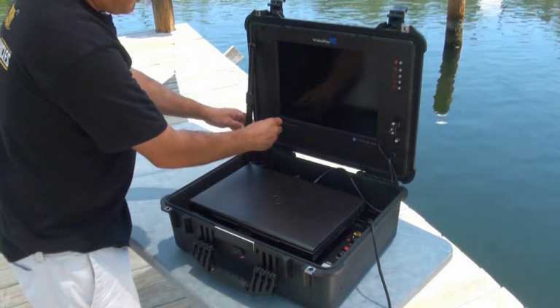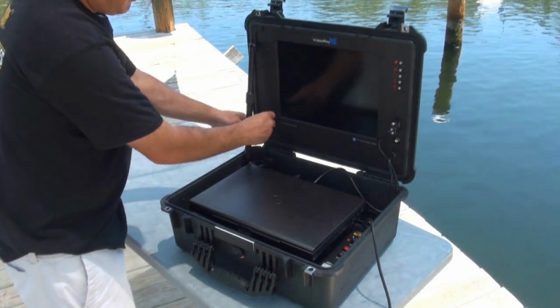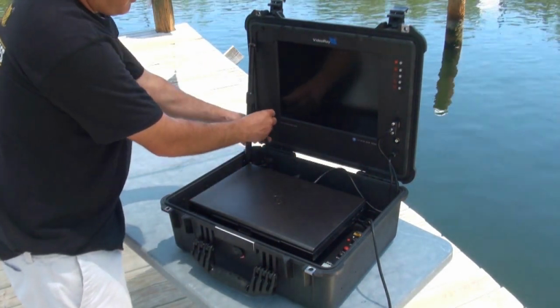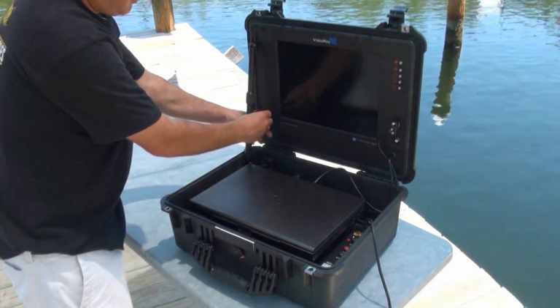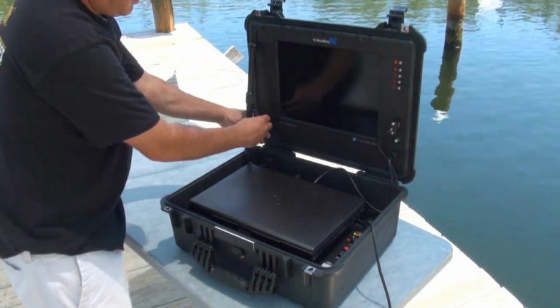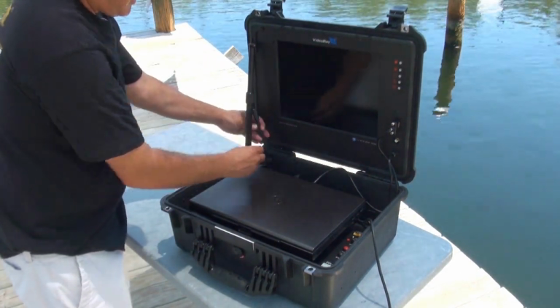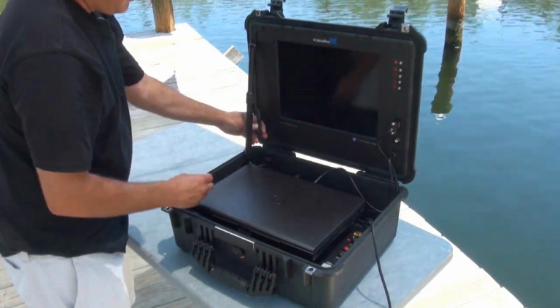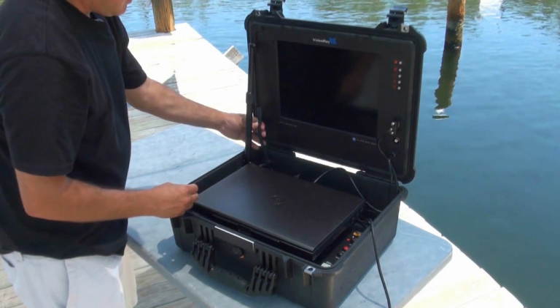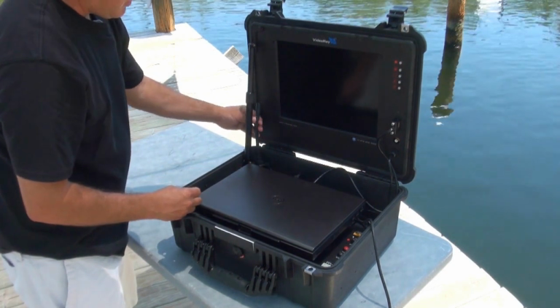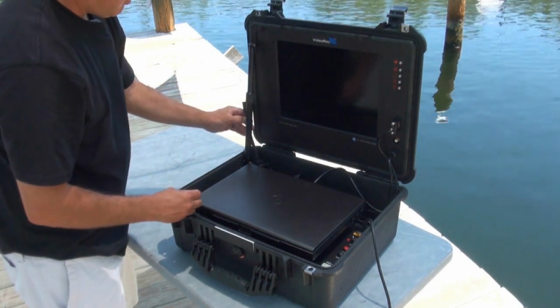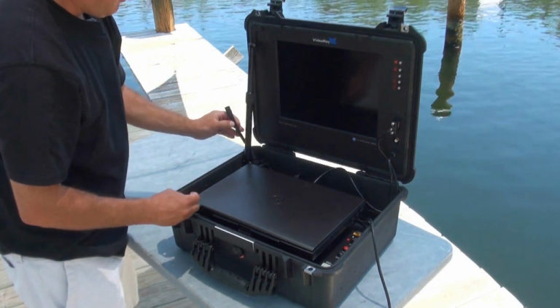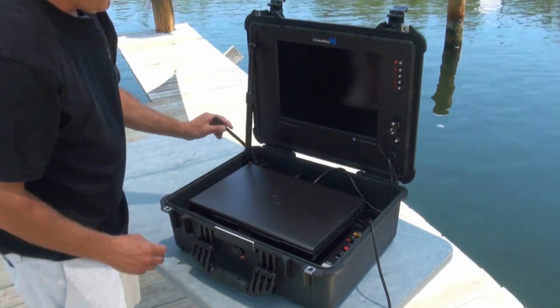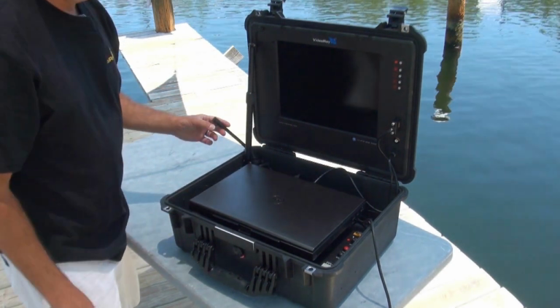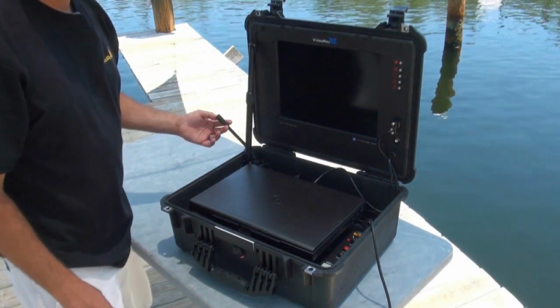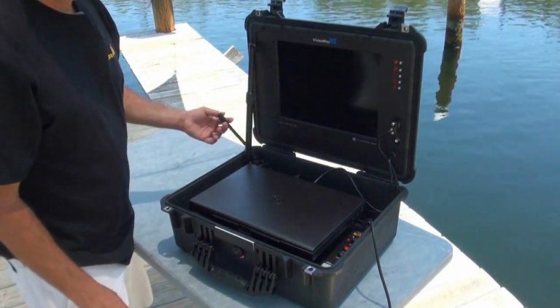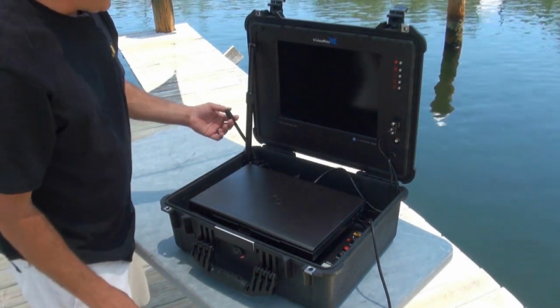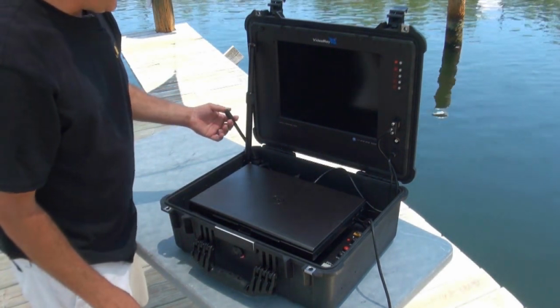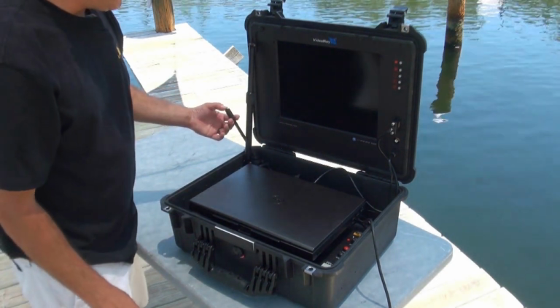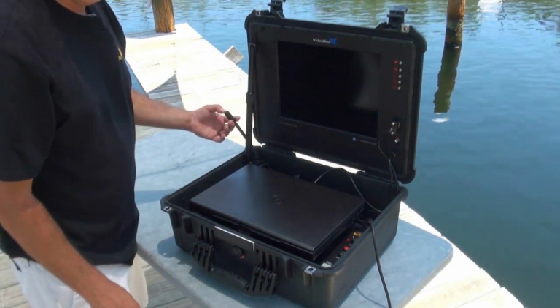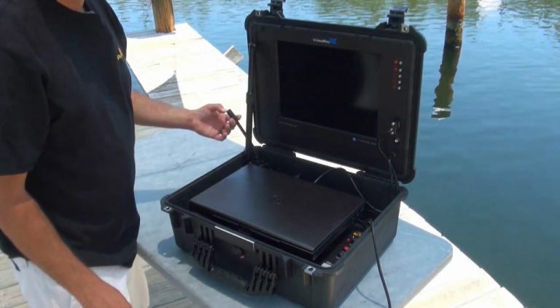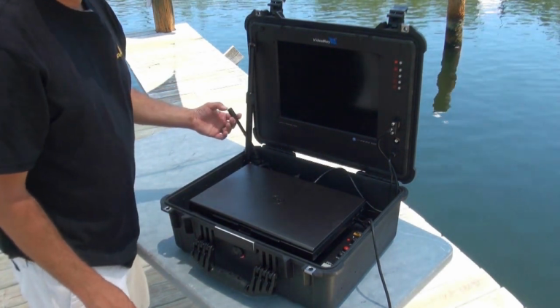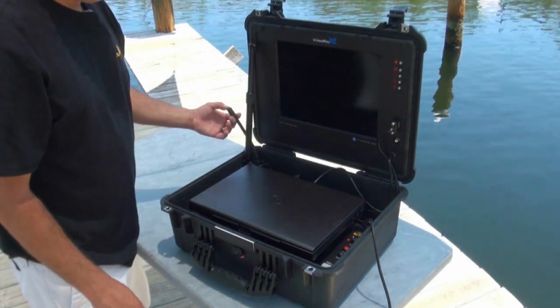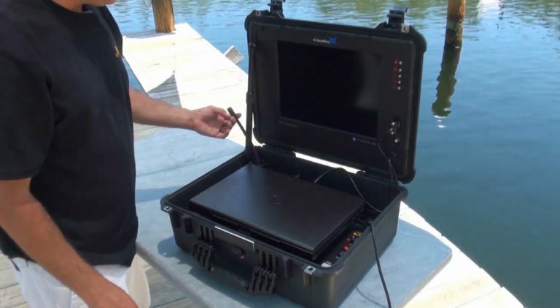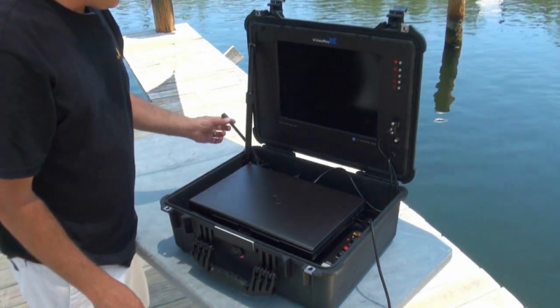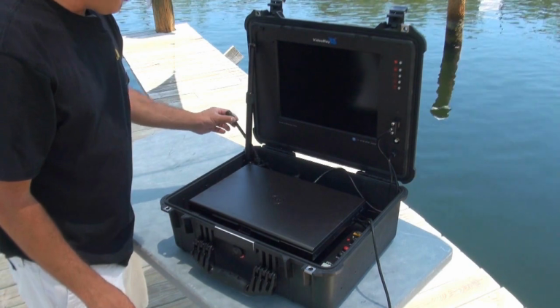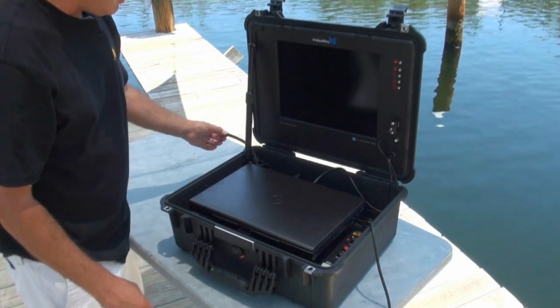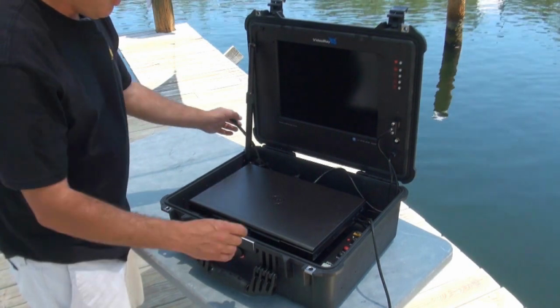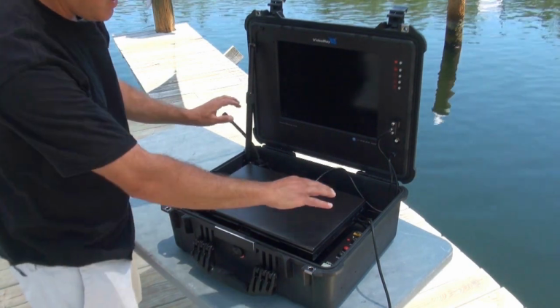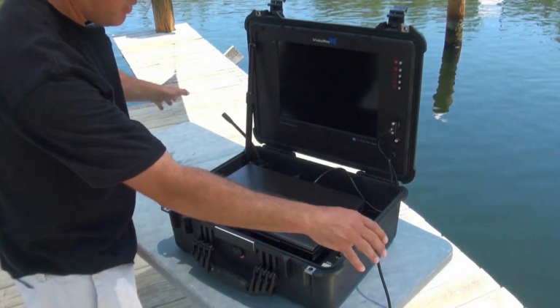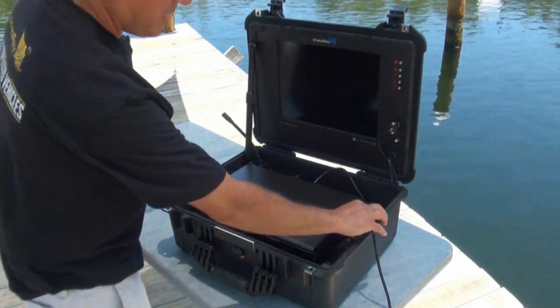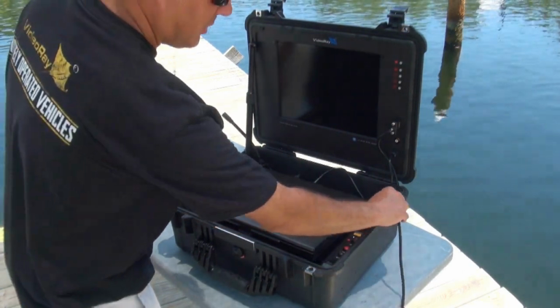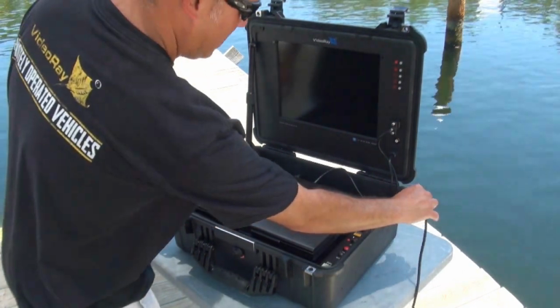The second important thing coming out of the back here is what we call a whip. This is where you're going to connect your tether — it's going to connect to your submersible. So we pull those out first to make sure they're clear.